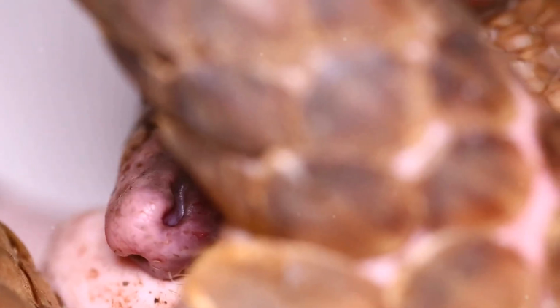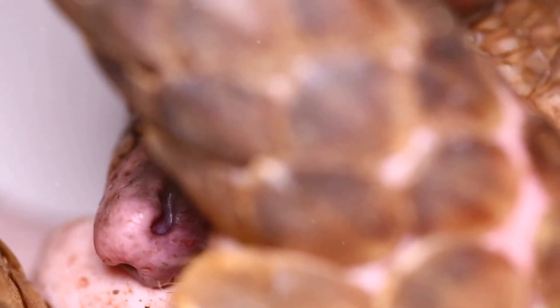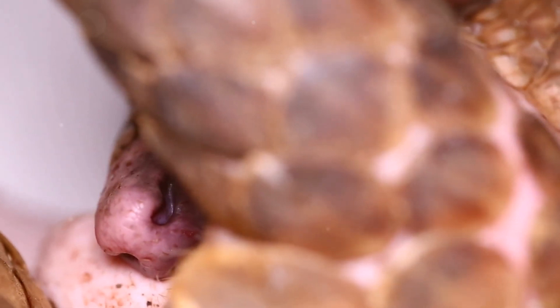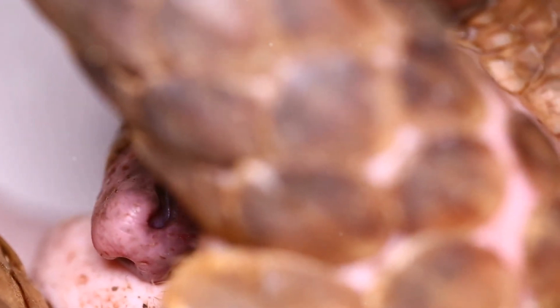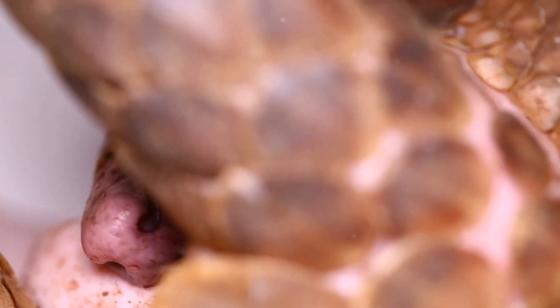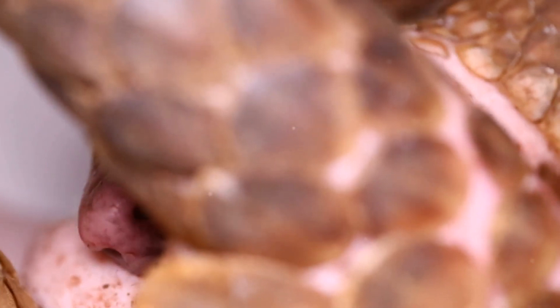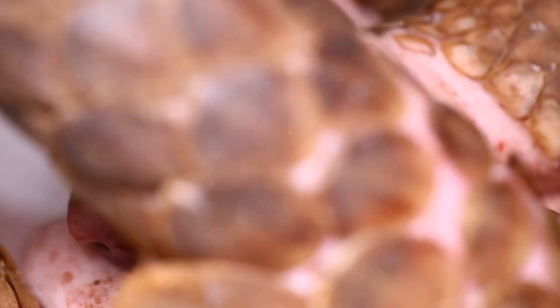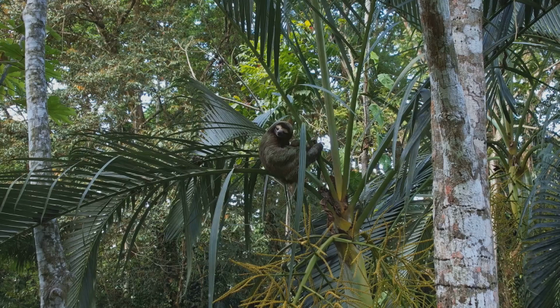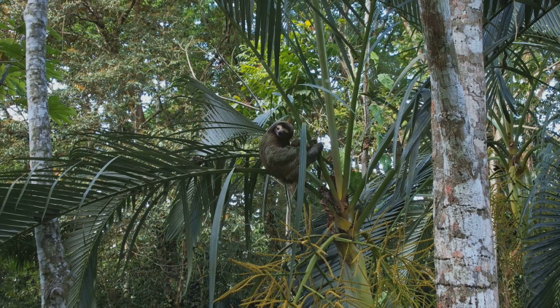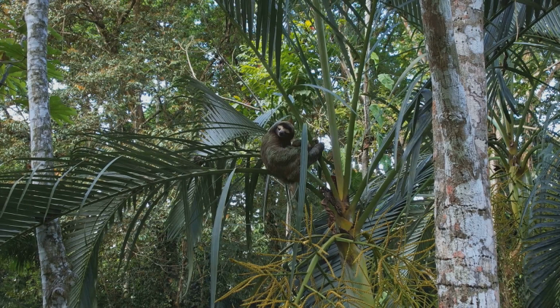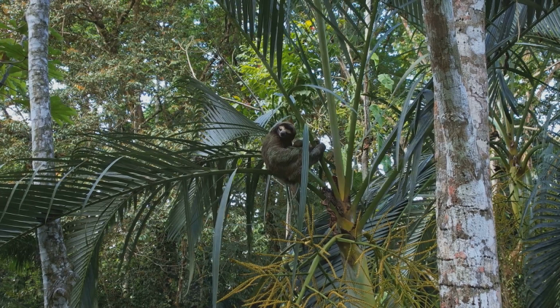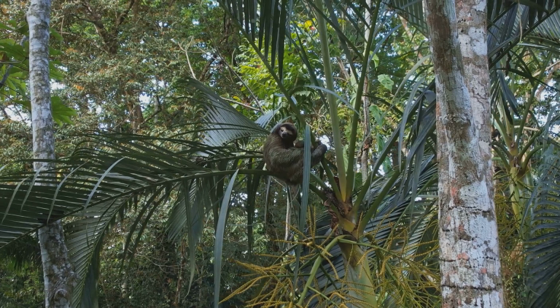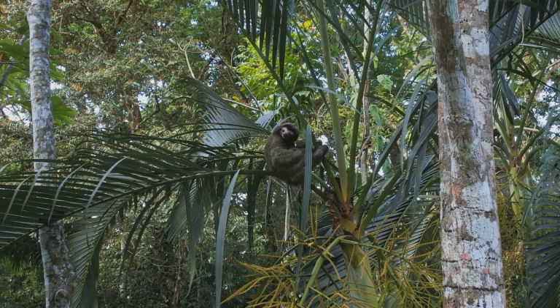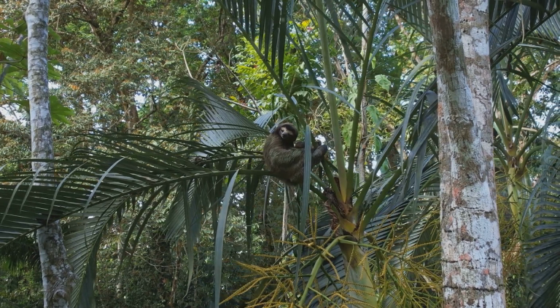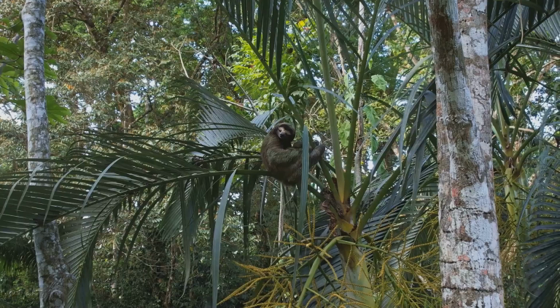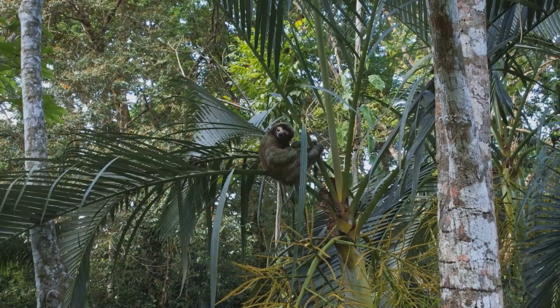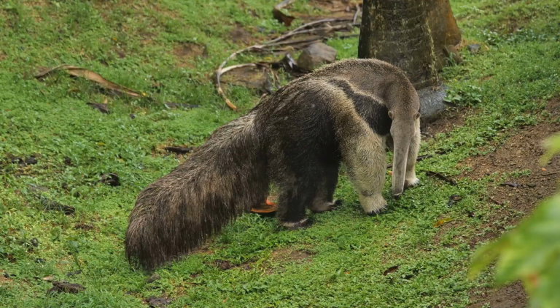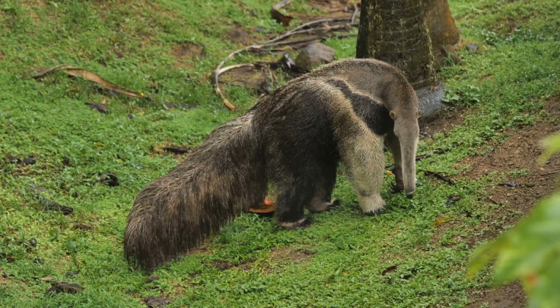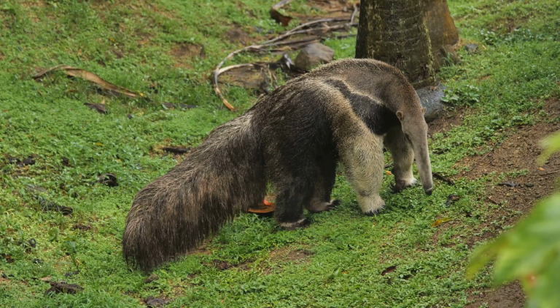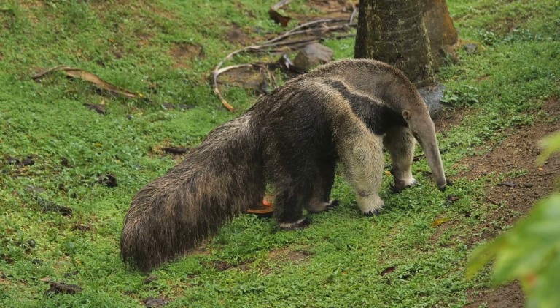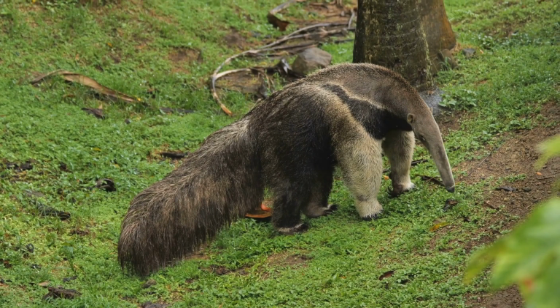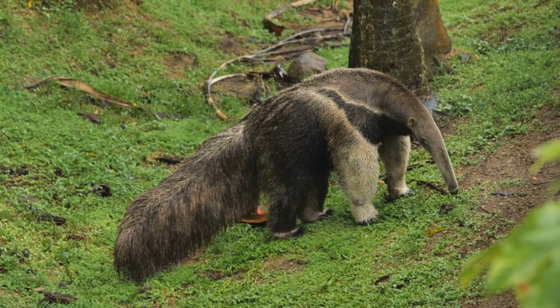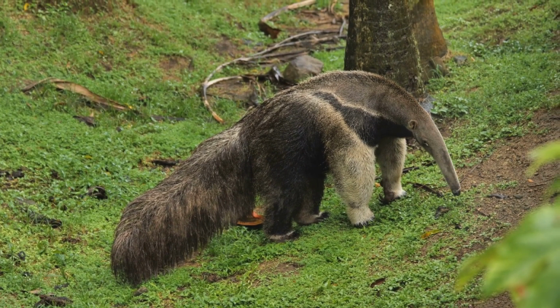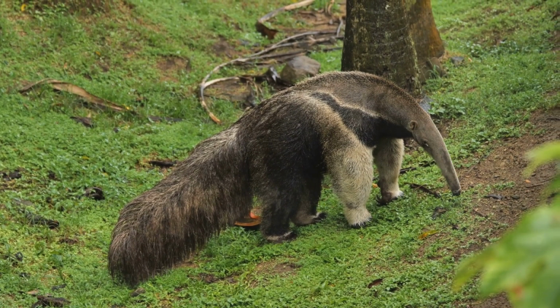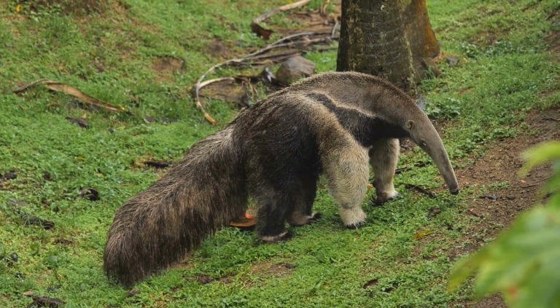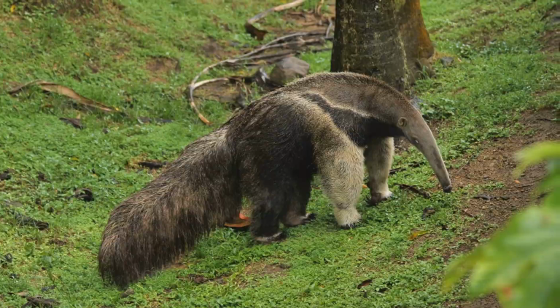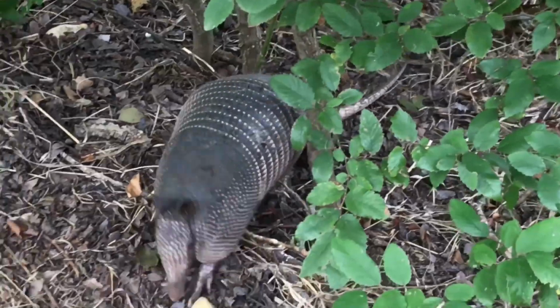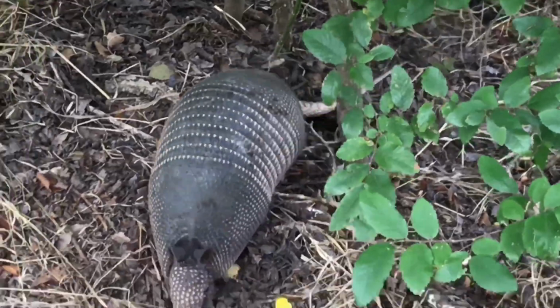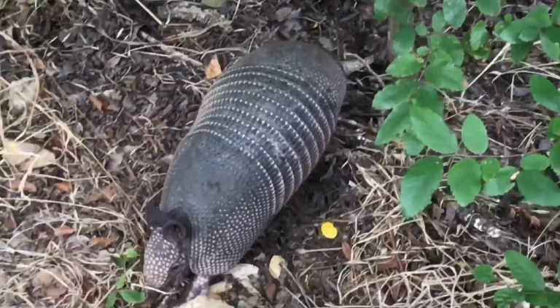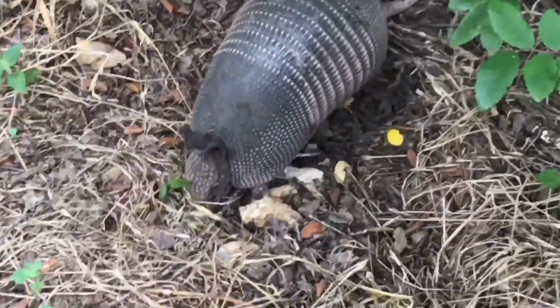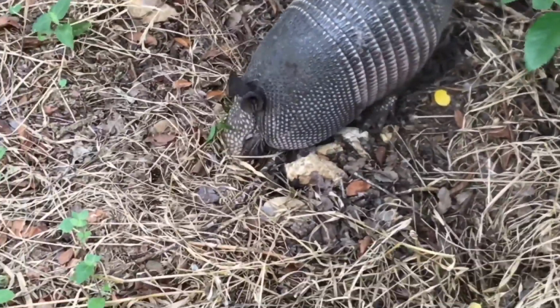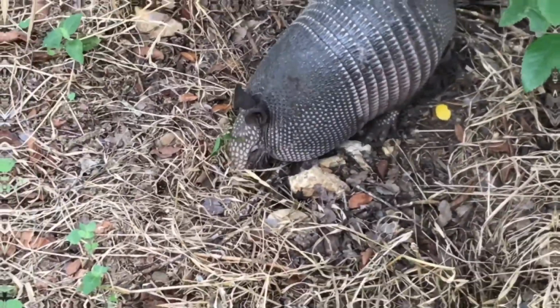Pangolins are often mistaken for reptiles because of their scales. However, they are more closely related to anteaters and sloths. They have long snouts and even longer tongues for lapping up insects. Pangolins play a vital role in their ecosystems.